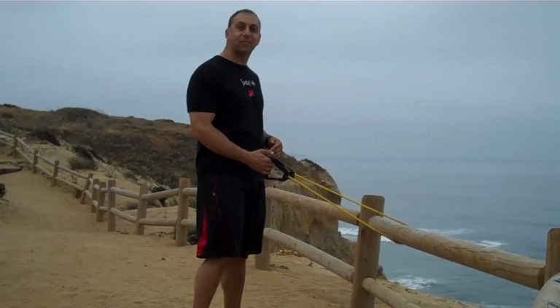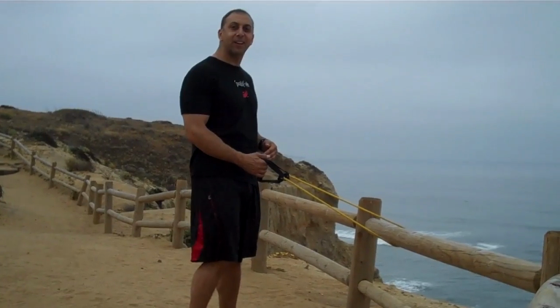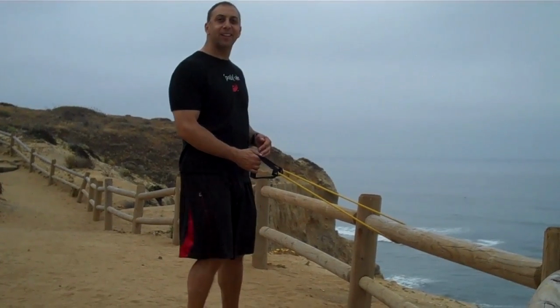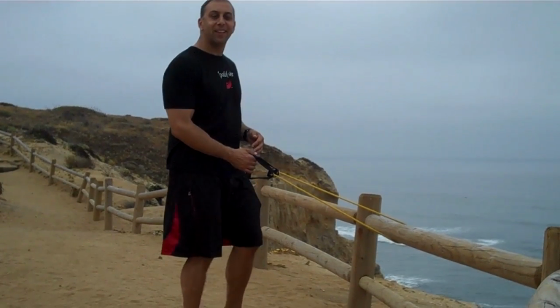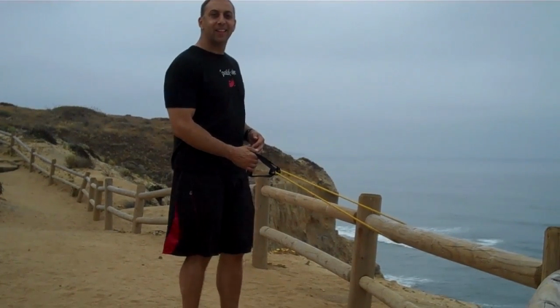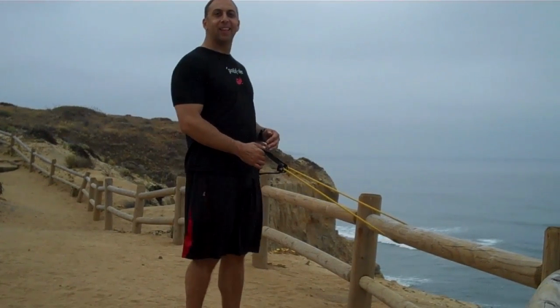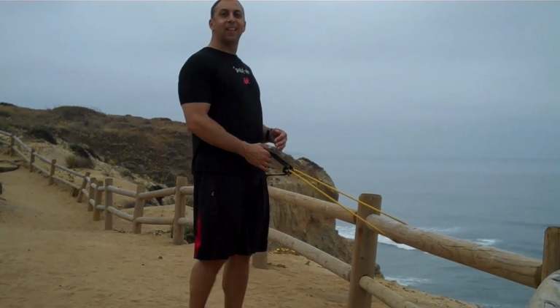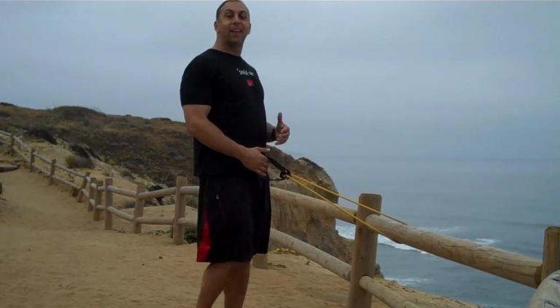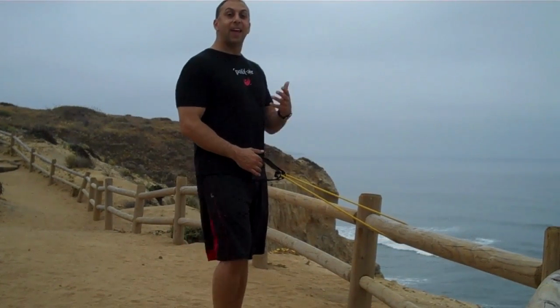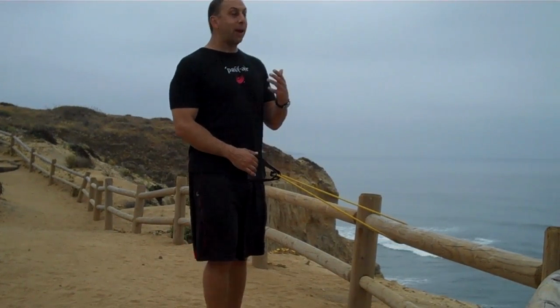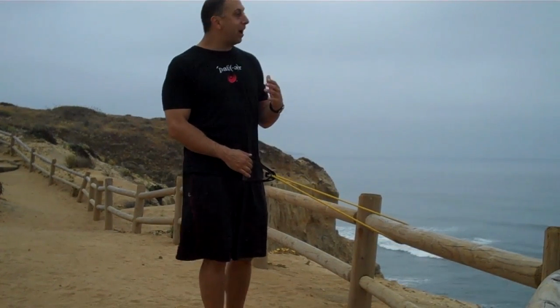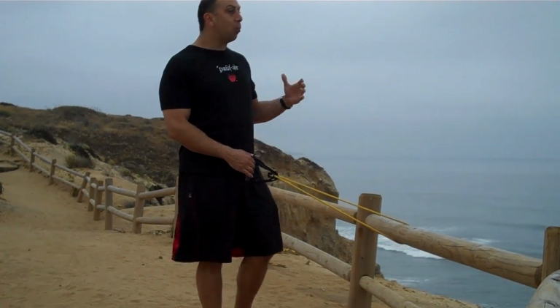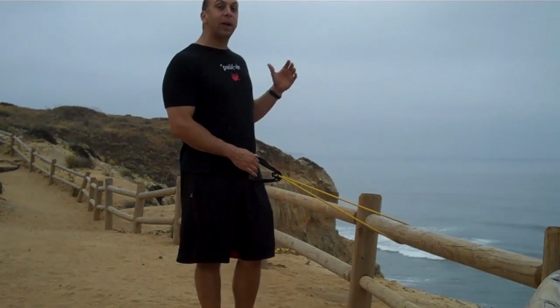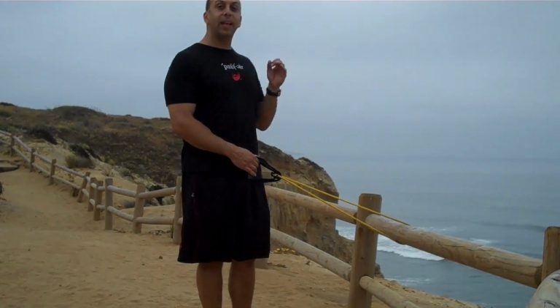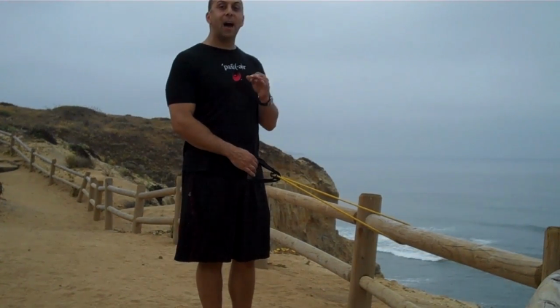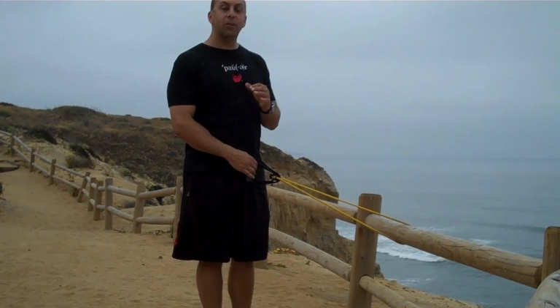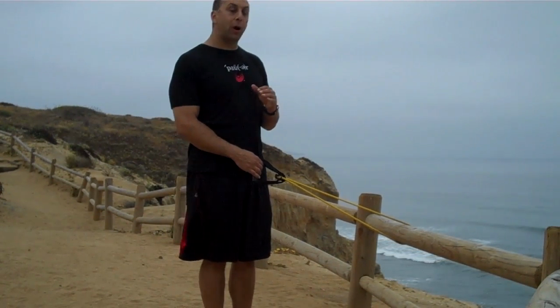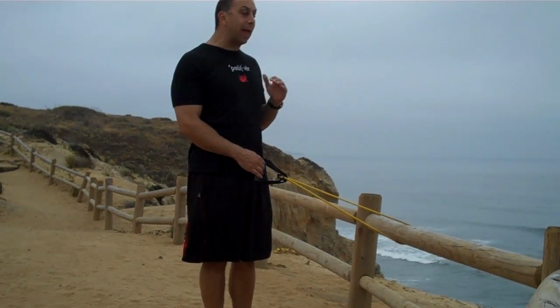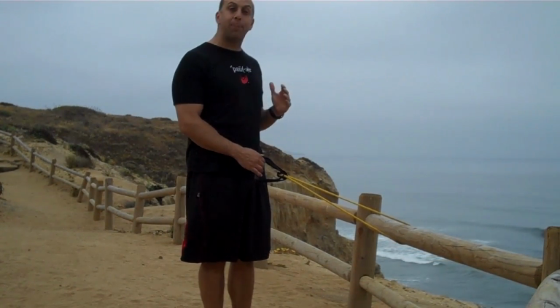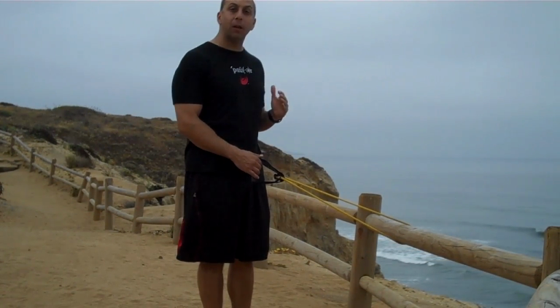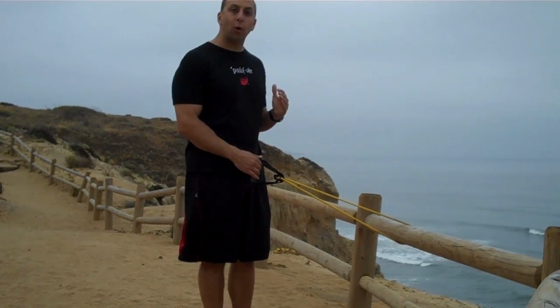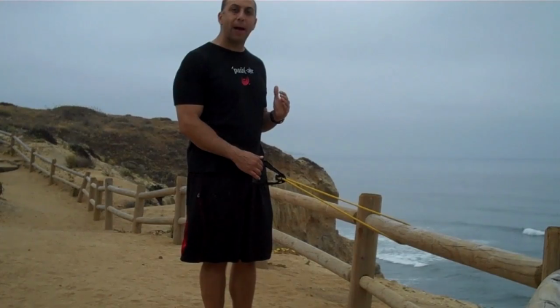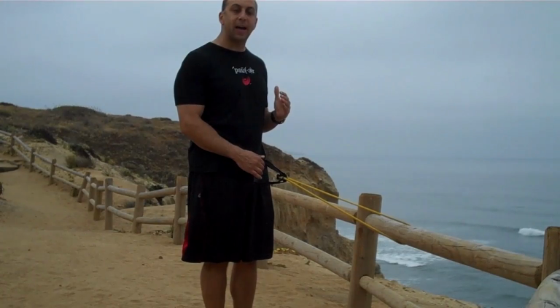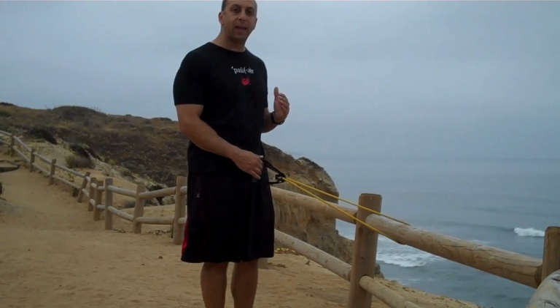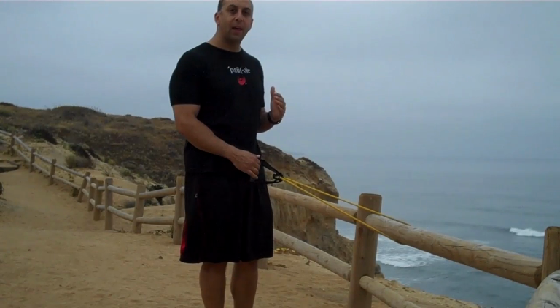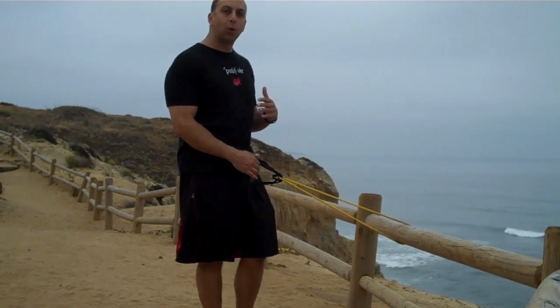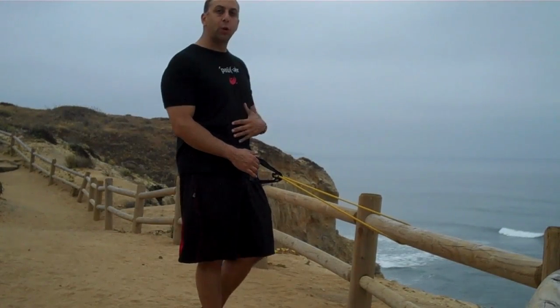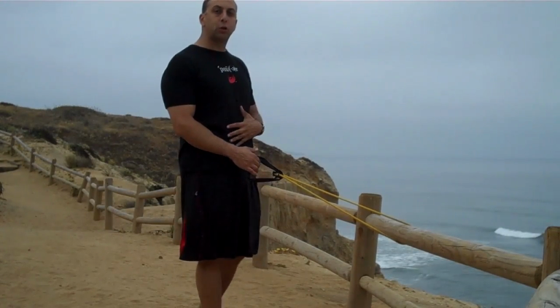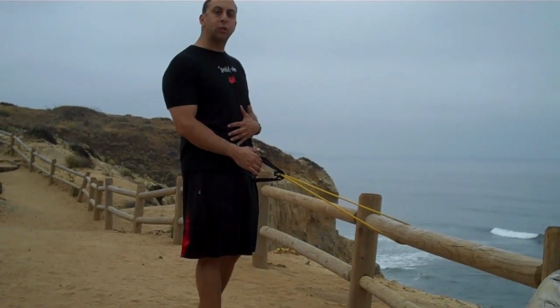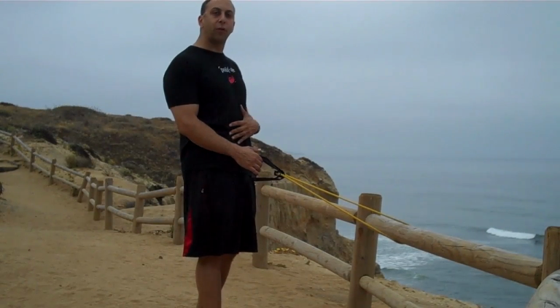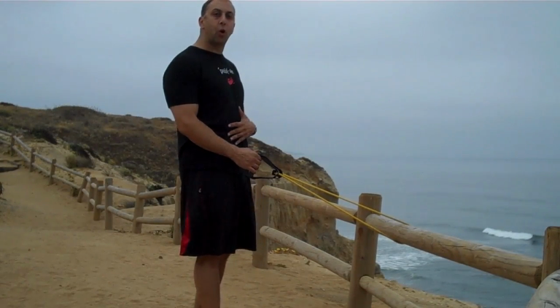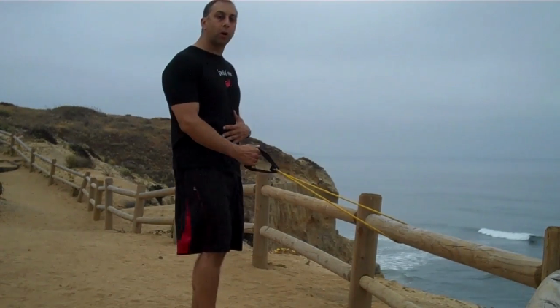Let's go. Here we are. We're getting down to our last part of the Torrey Pines hike. We're going to do a little twister for the core.